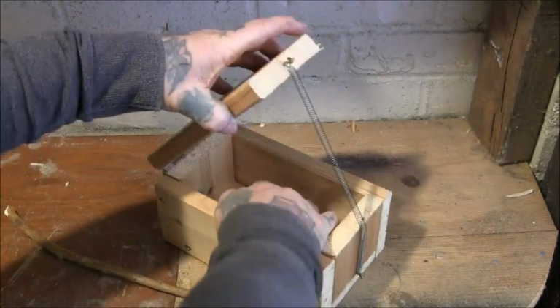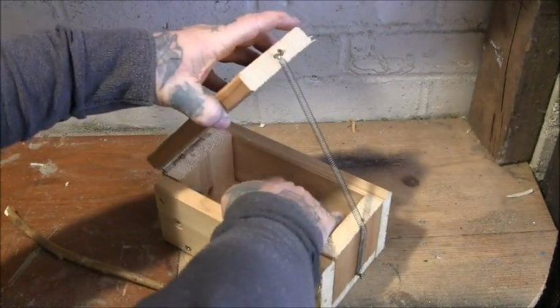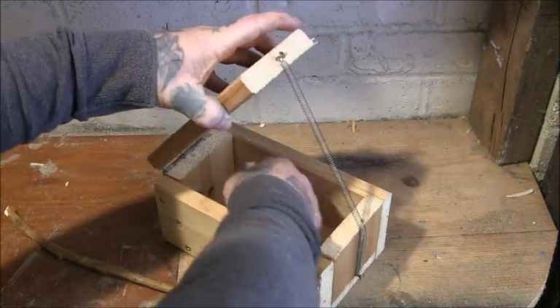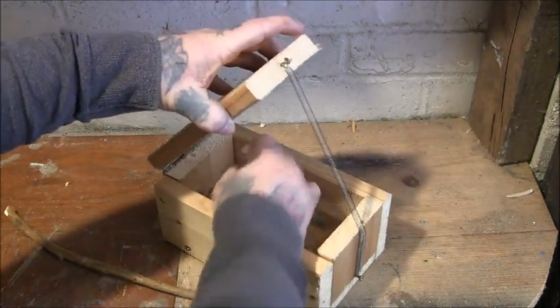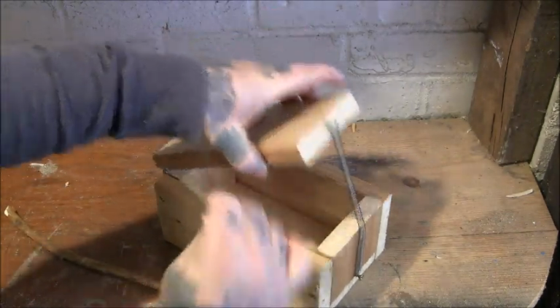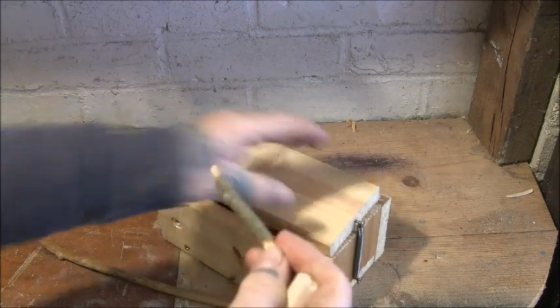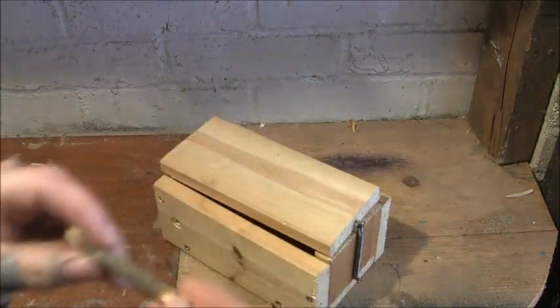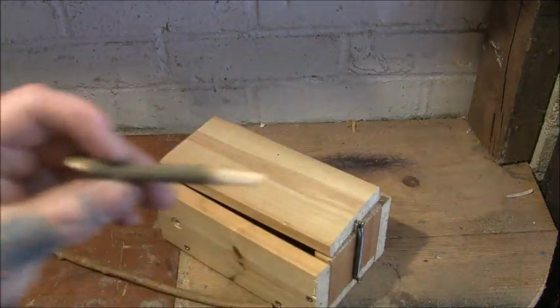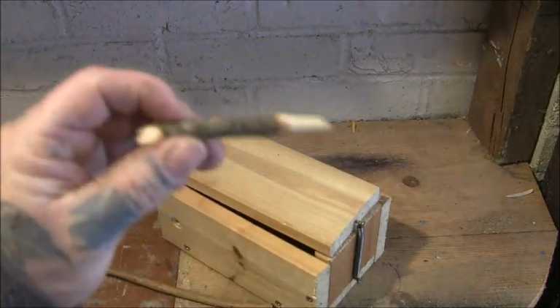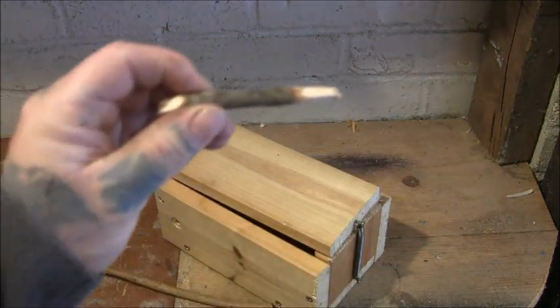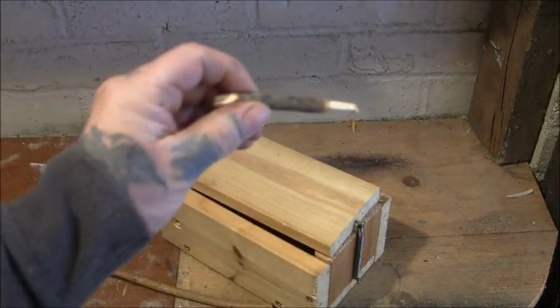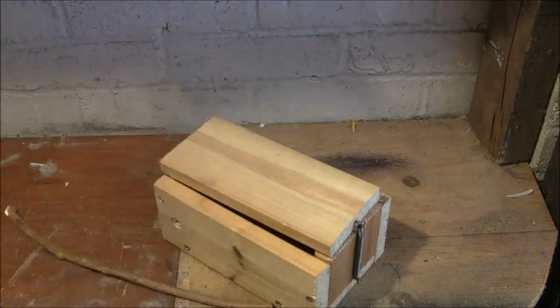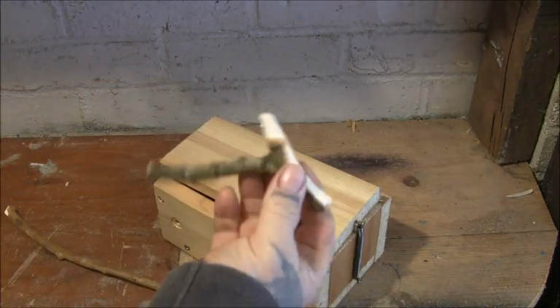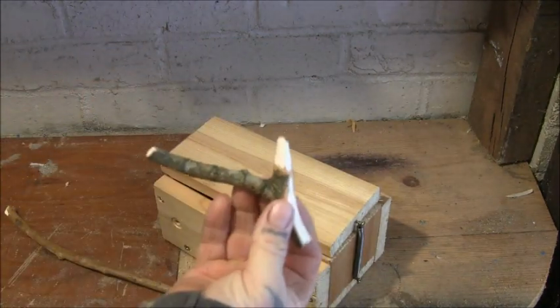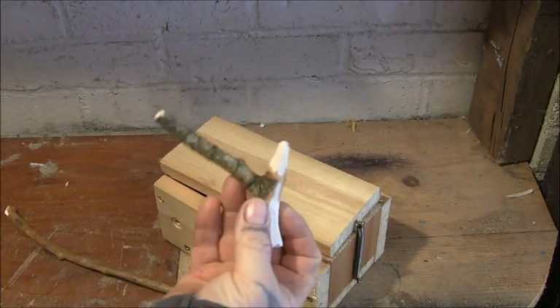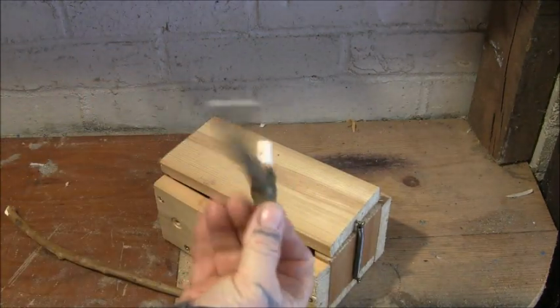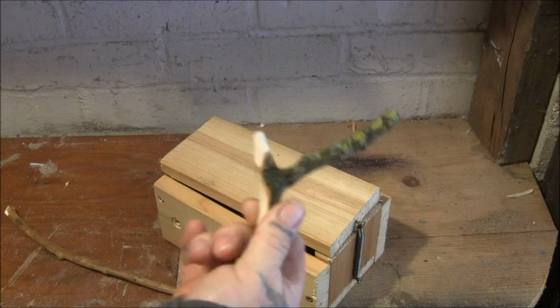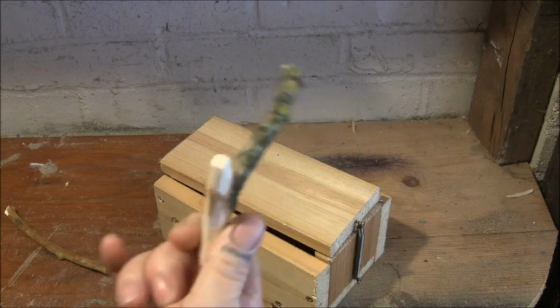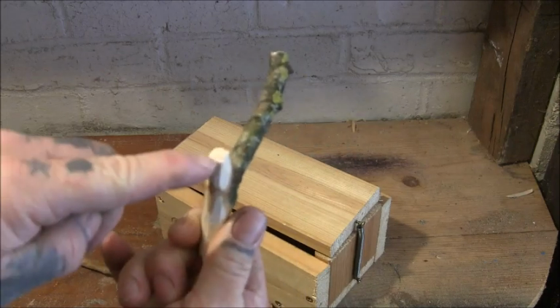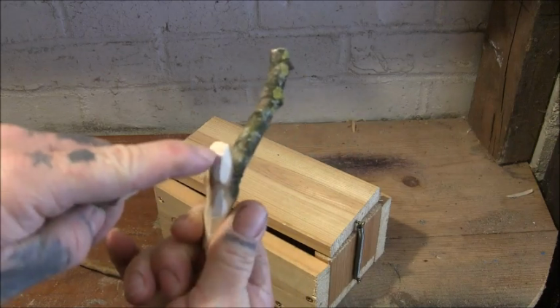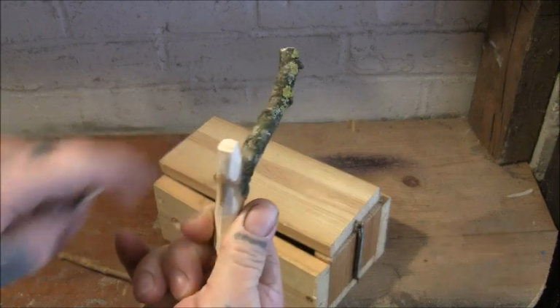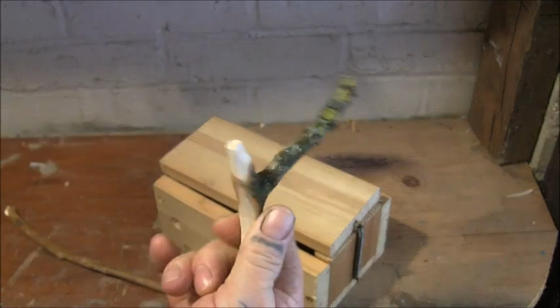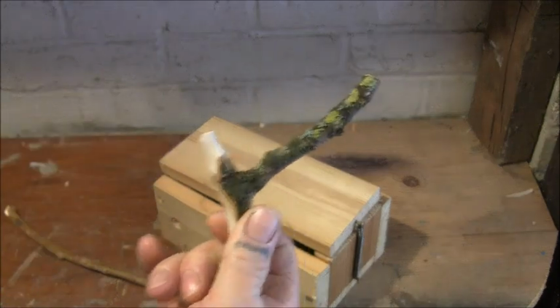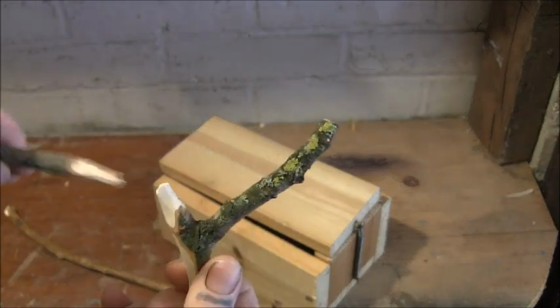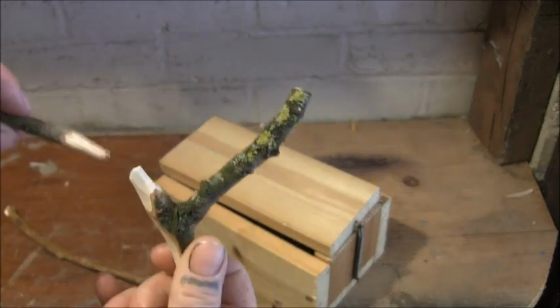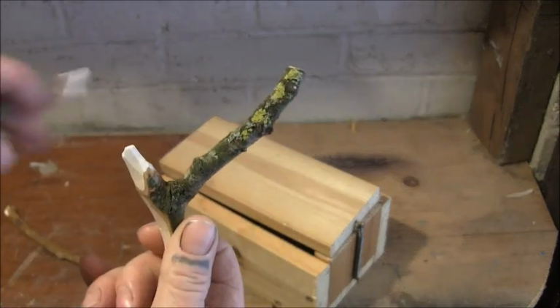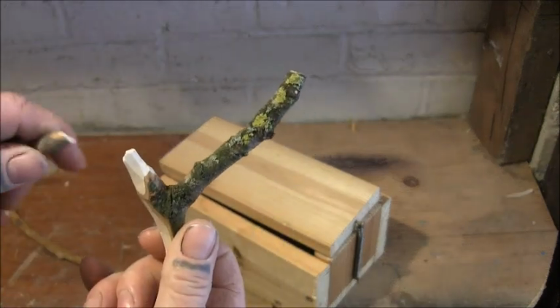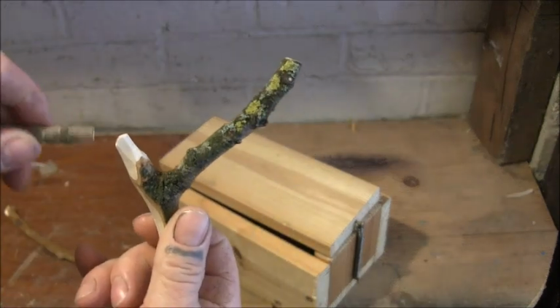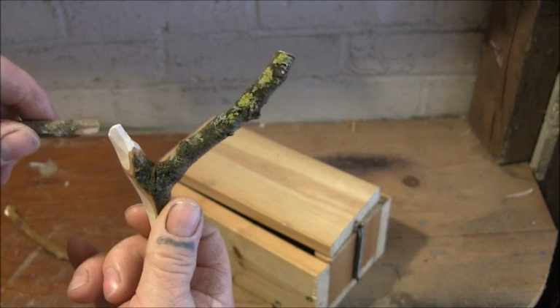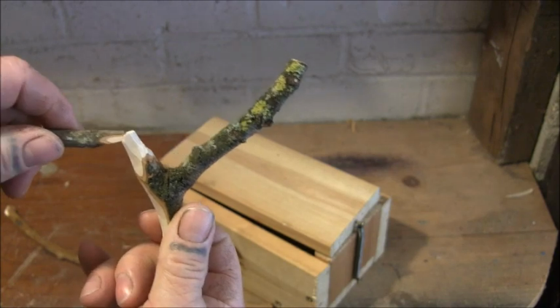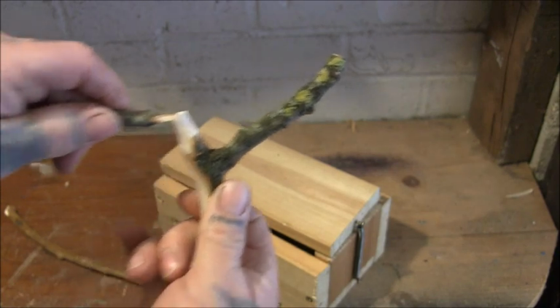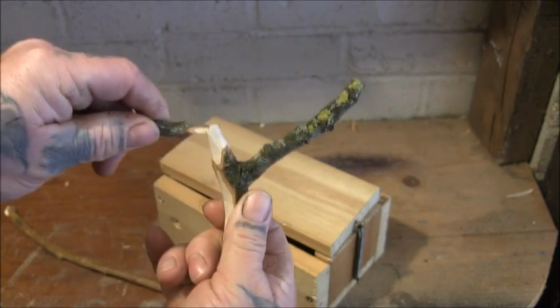So there's your stick that goes in the lid, and there's your perch. I've cut a slight notch here so it kind of sits and doesn't go too far on.